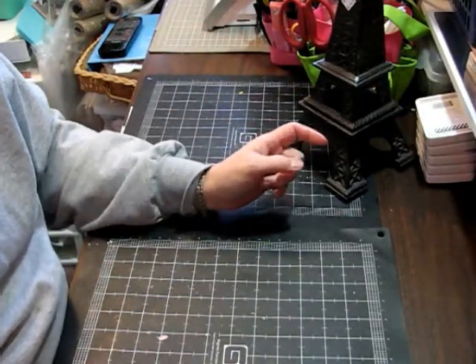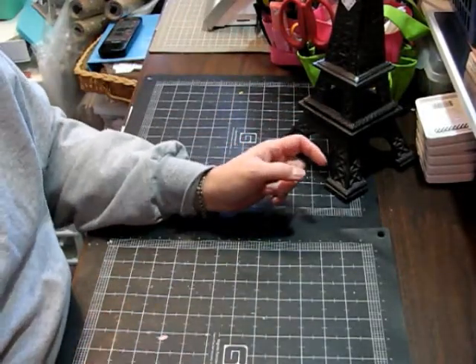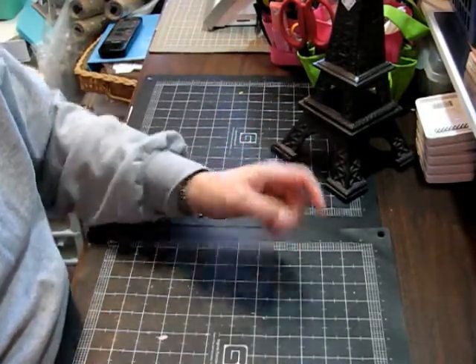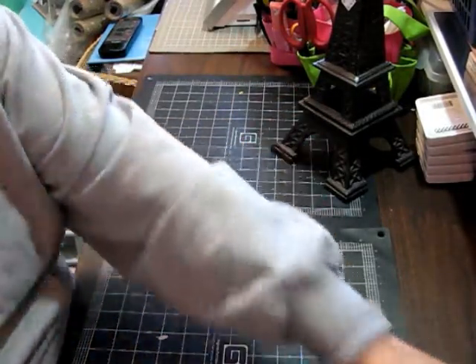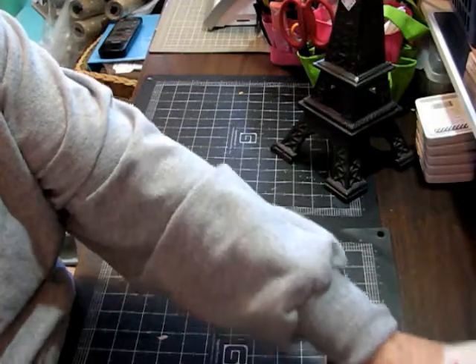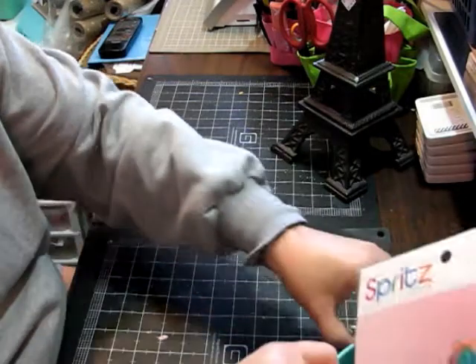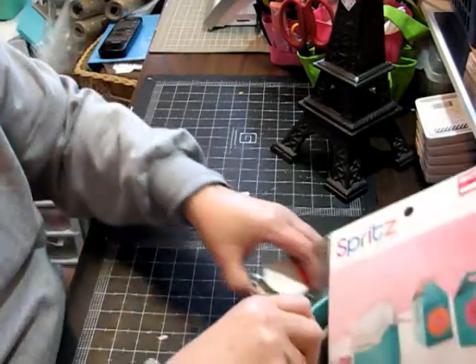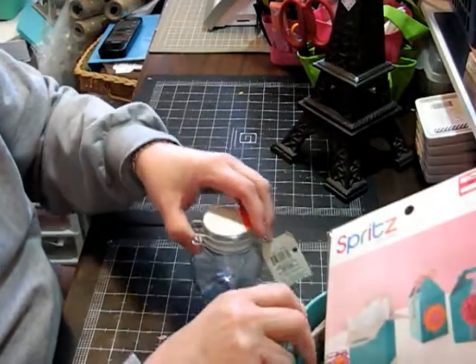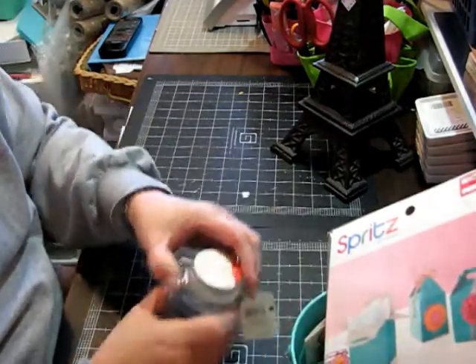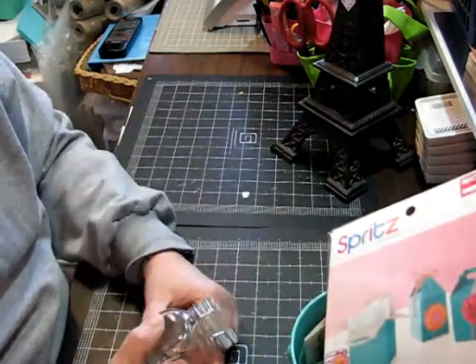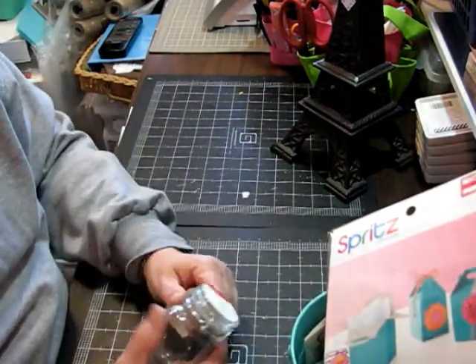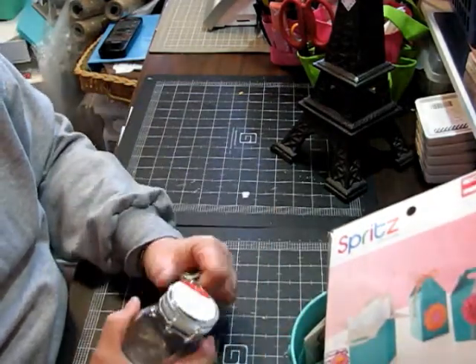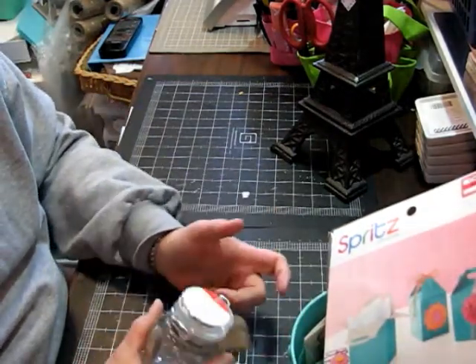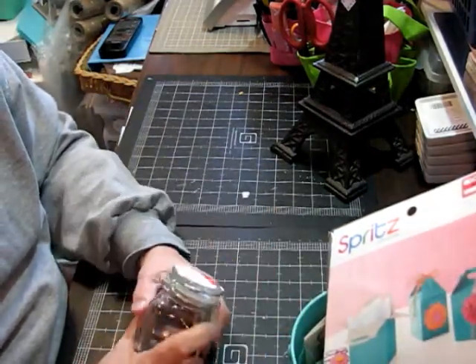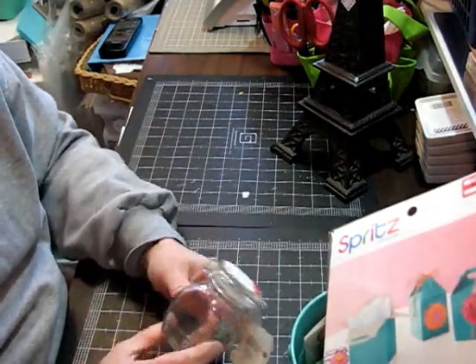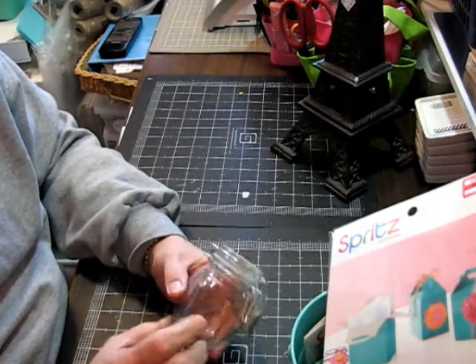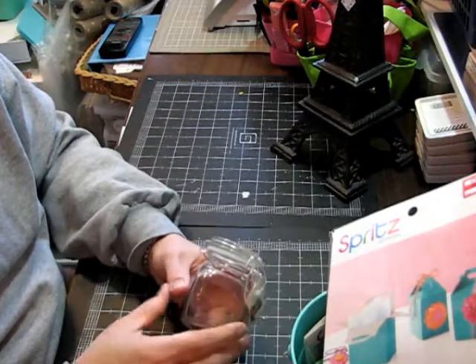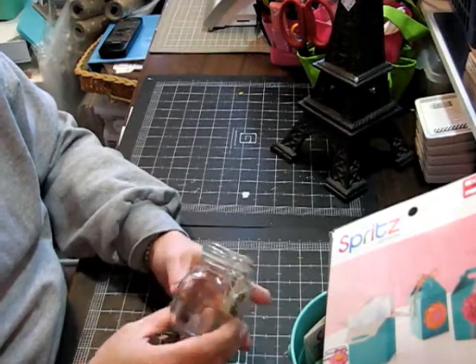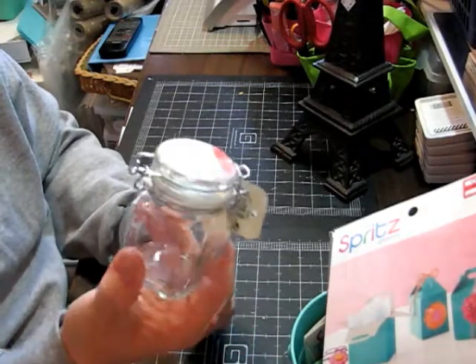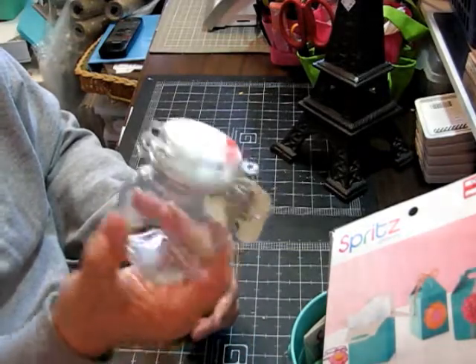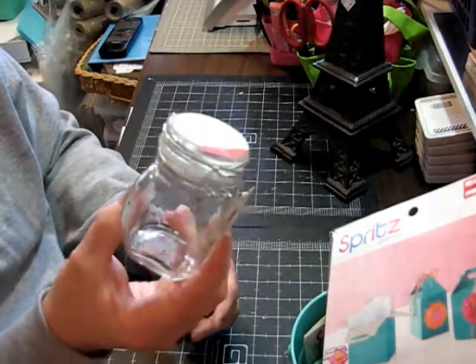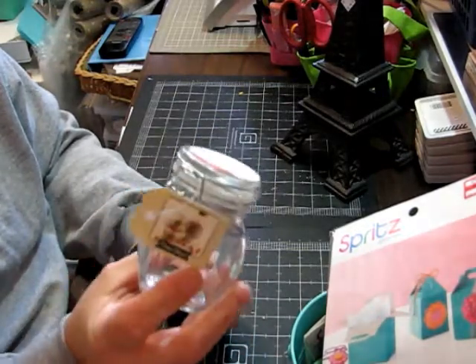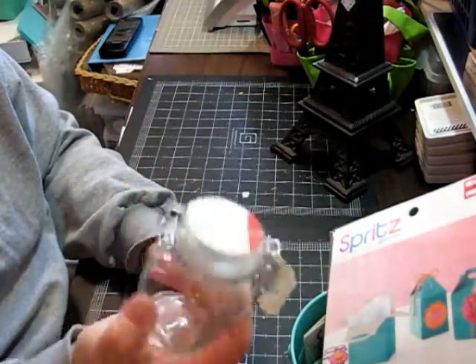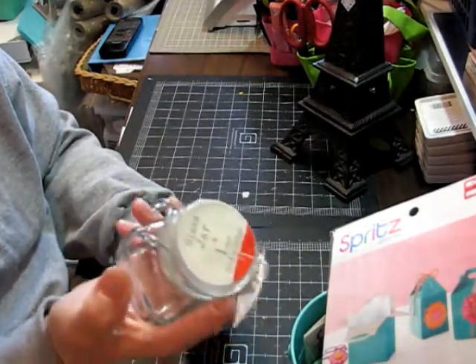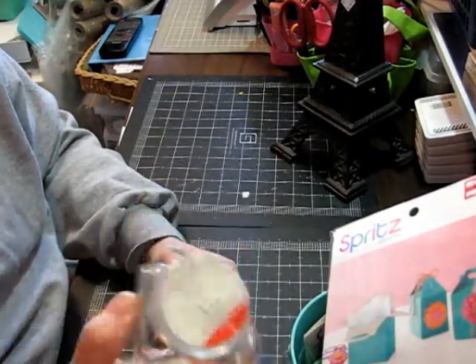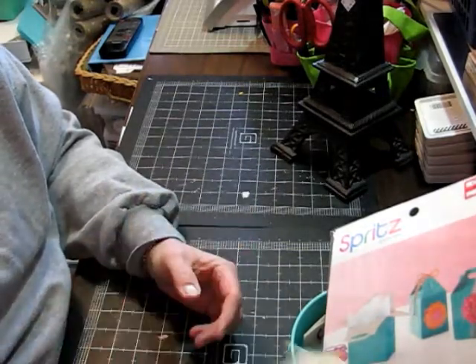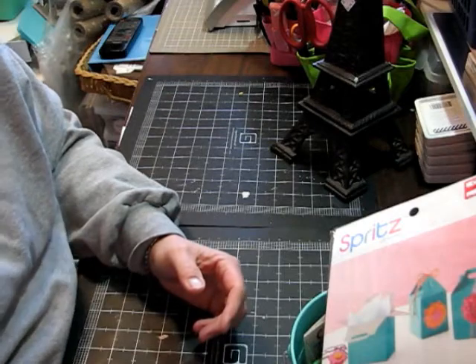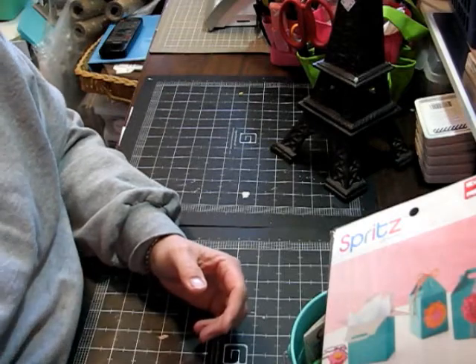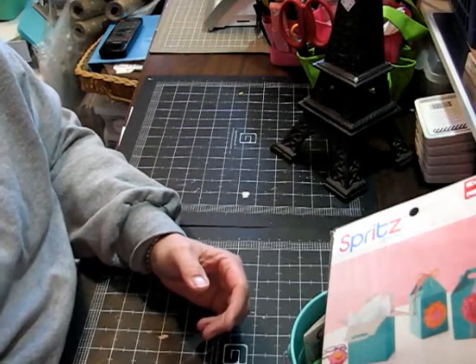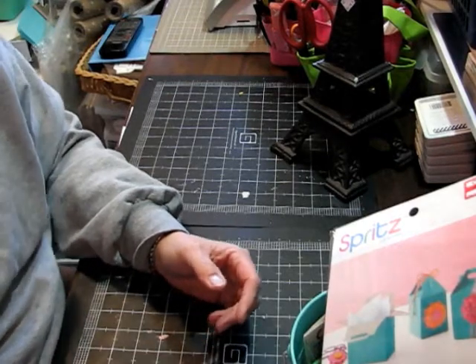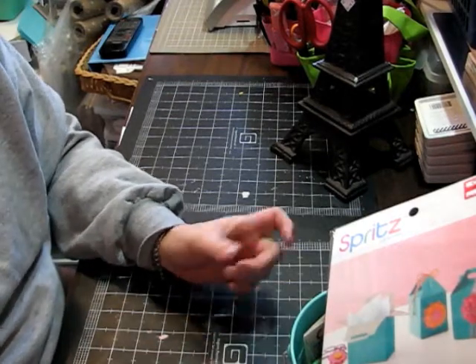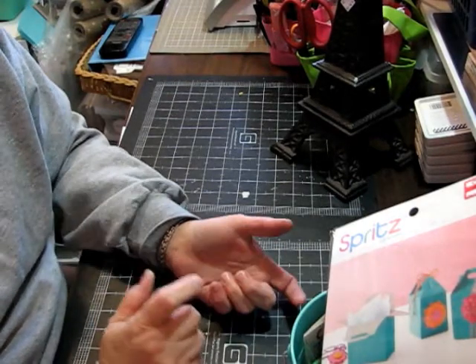But I also went to Target. I've been on the hunt for the jars and they never really got the jars, but I did find one of these little baby jars that's a dollar from the dollar spot. And I was able to use the Cartwheel app that you can get on your phone for Target.